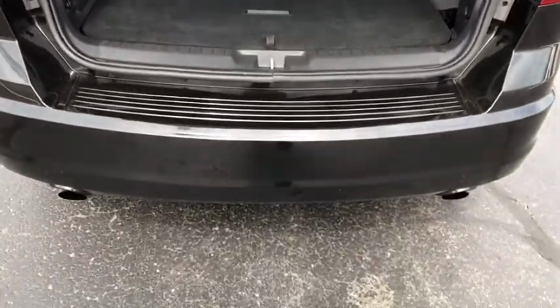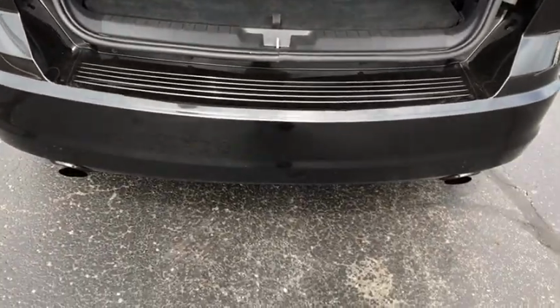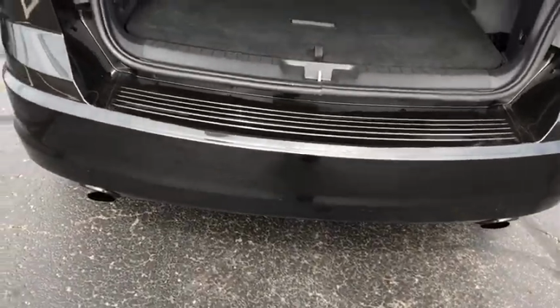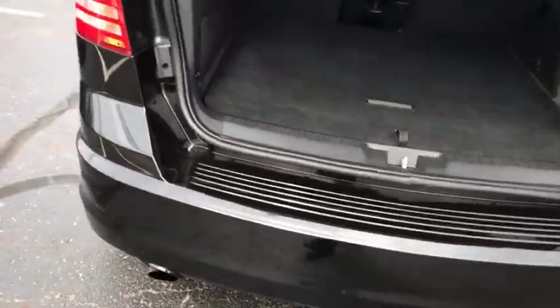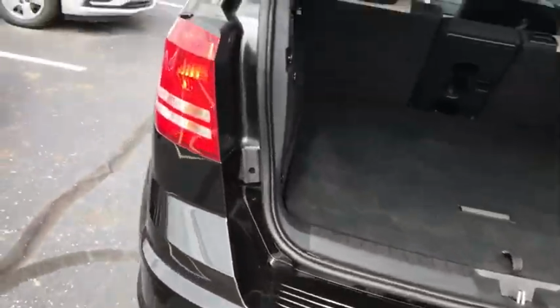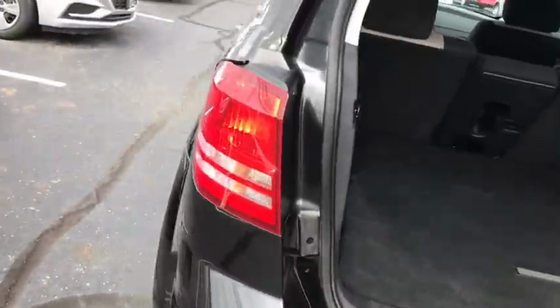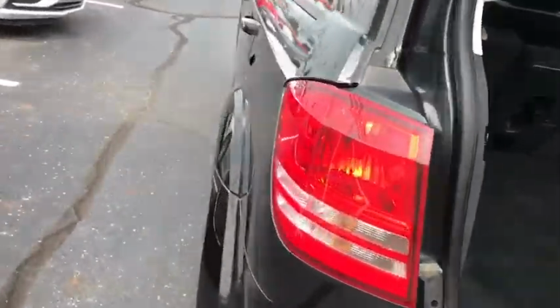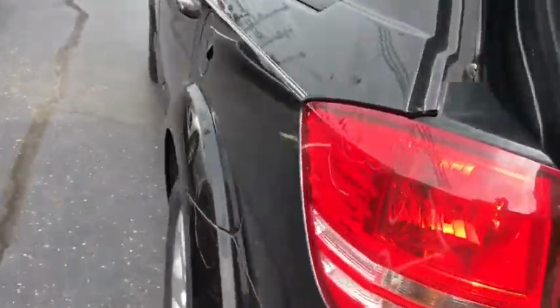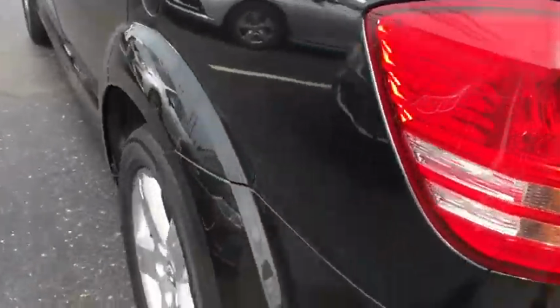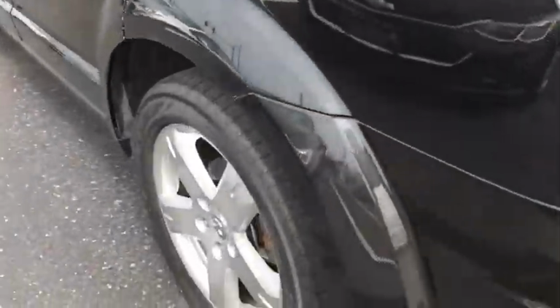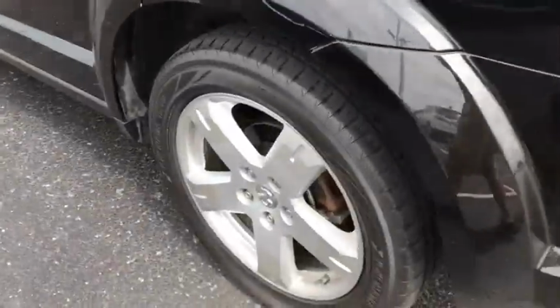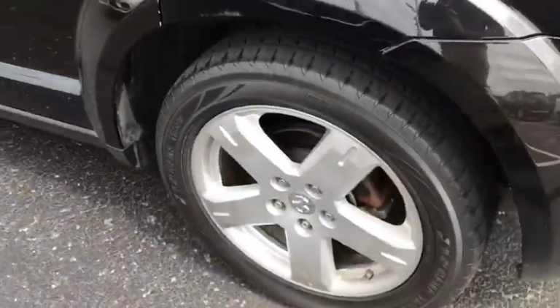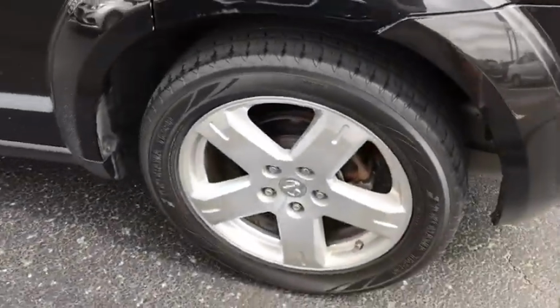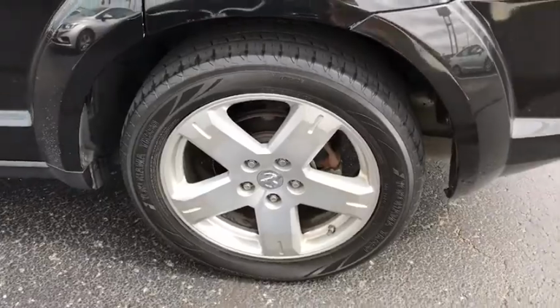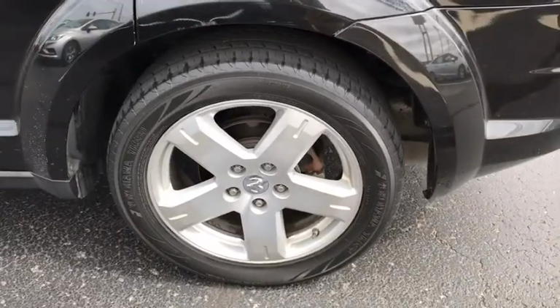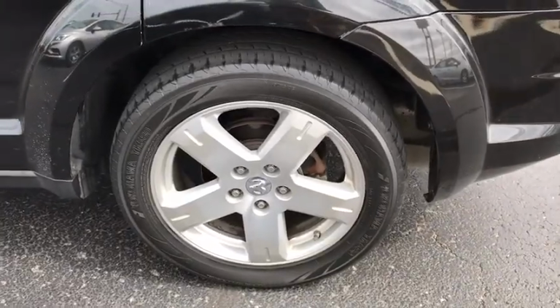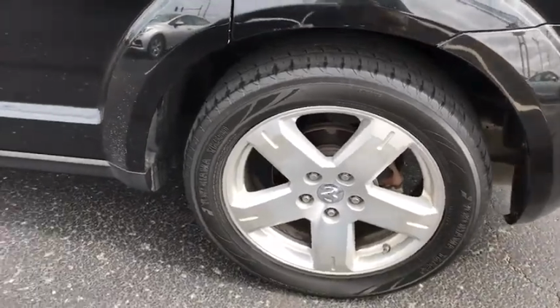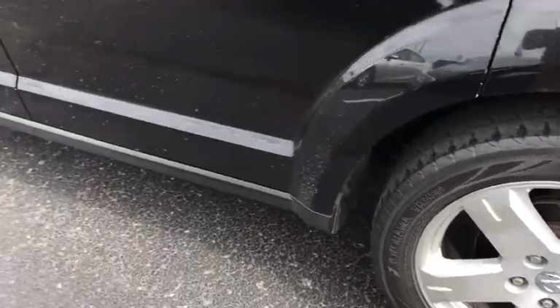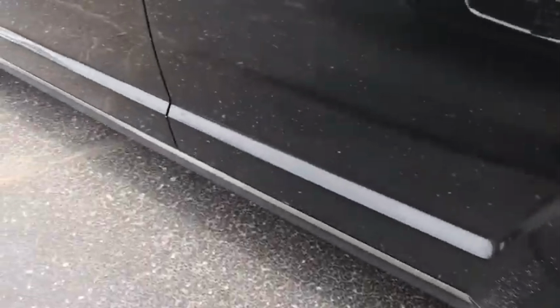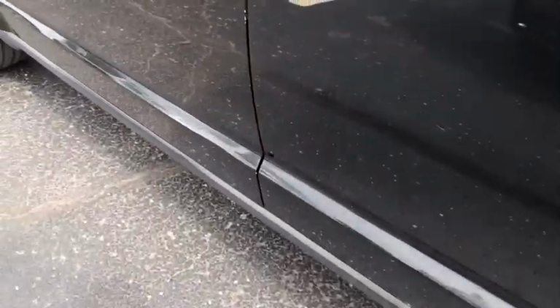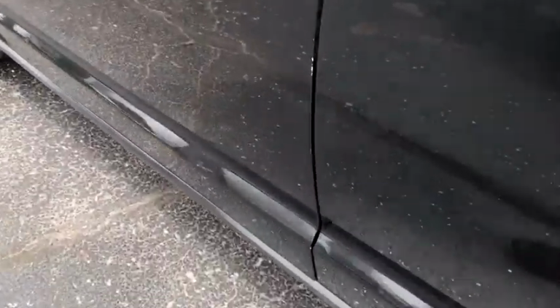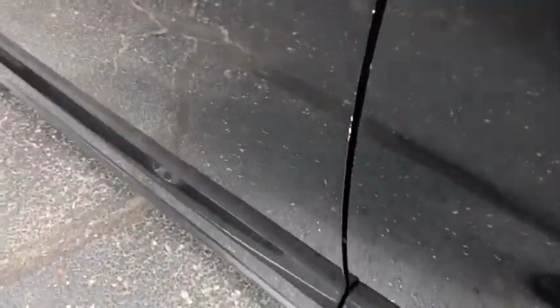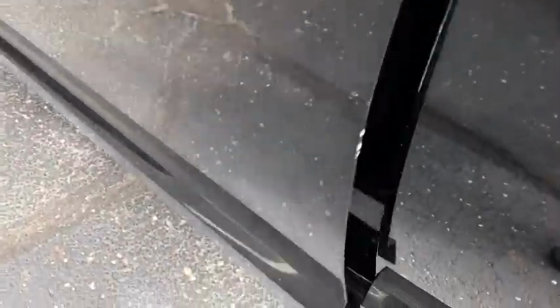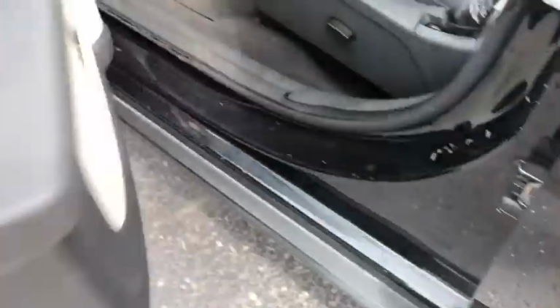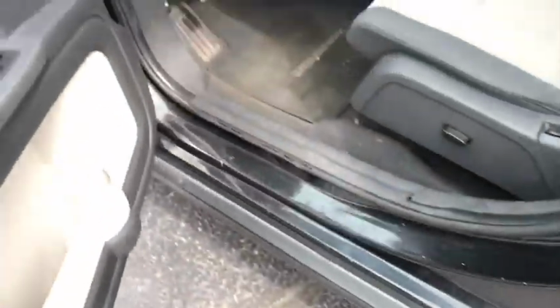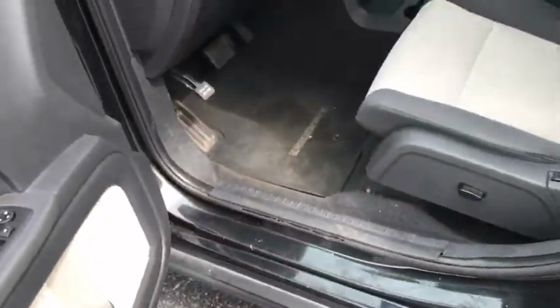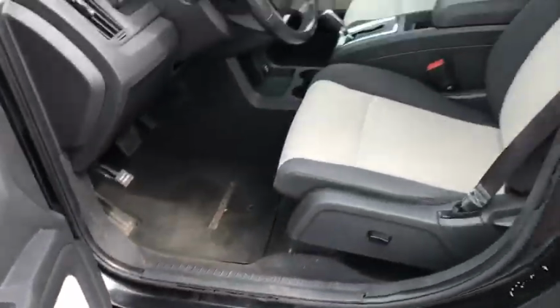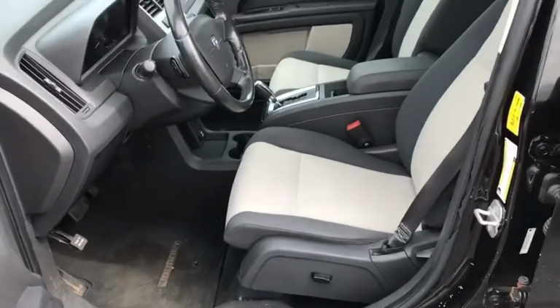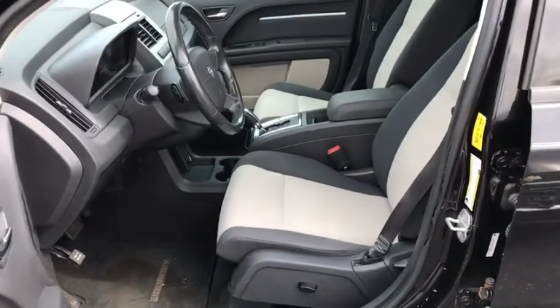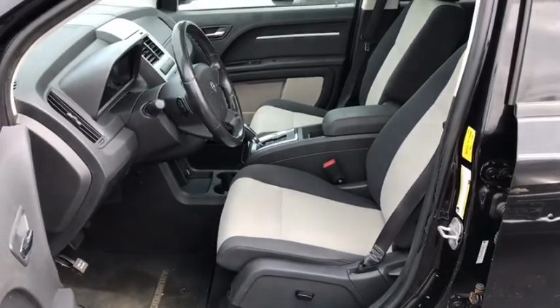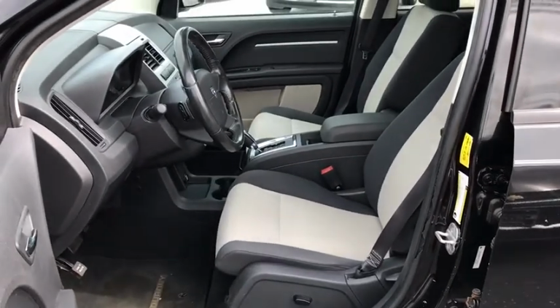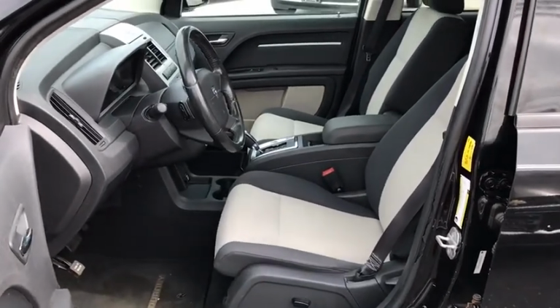Power windows, fog lamps, security system, CD player, rear window defroster, electronic stability control, compass, trip computer, Sirius satellite radio, brake assist, tachometer.